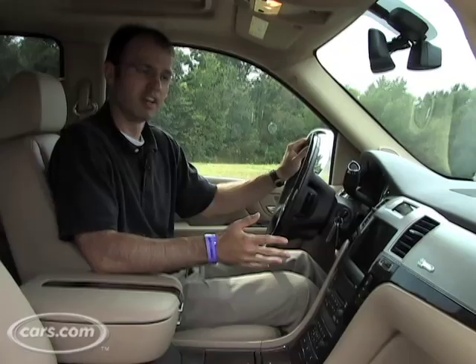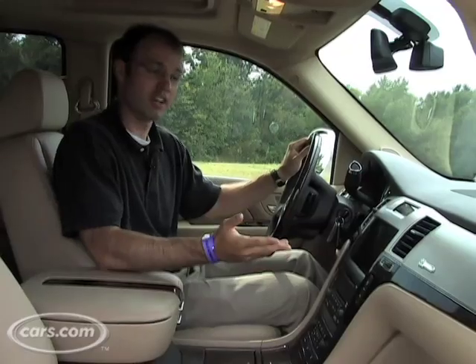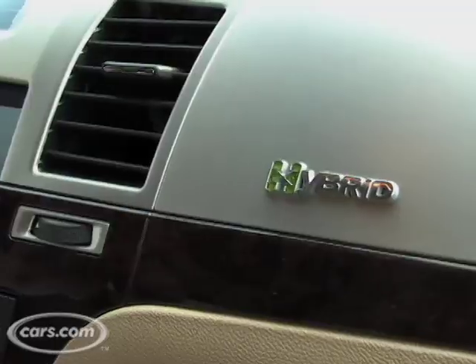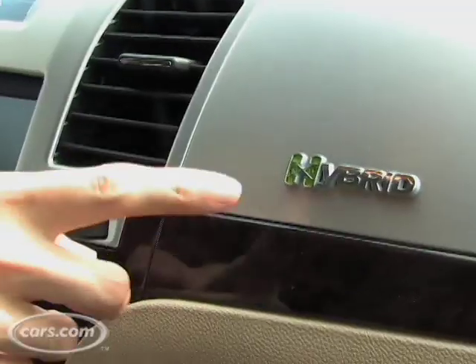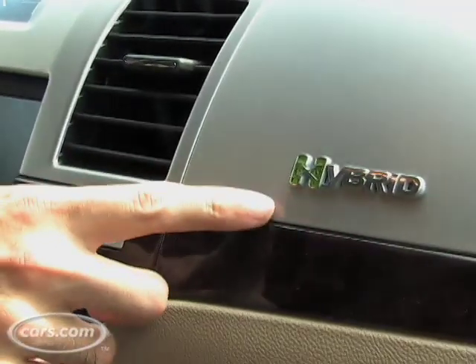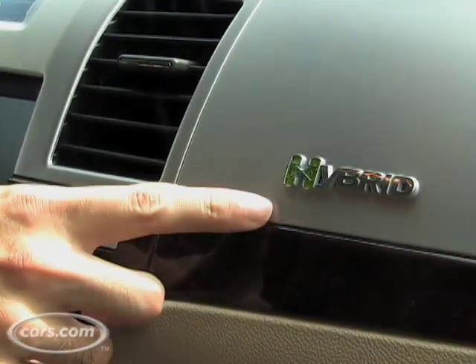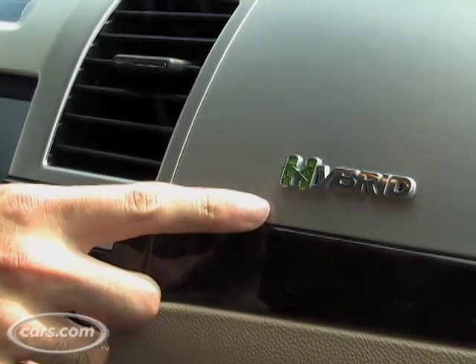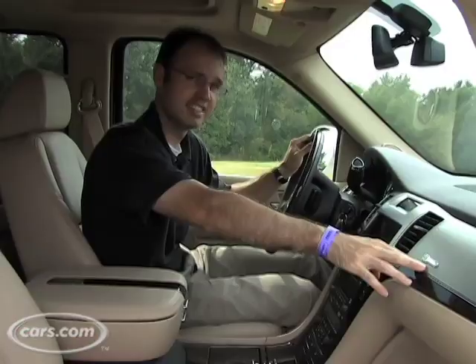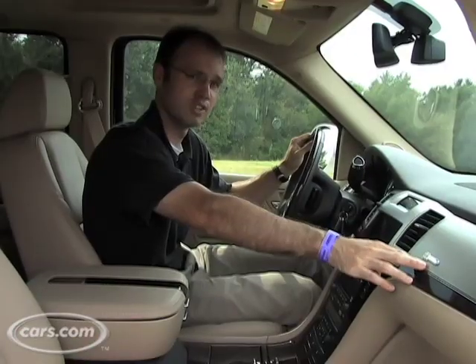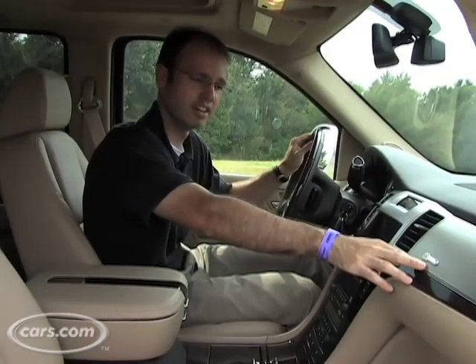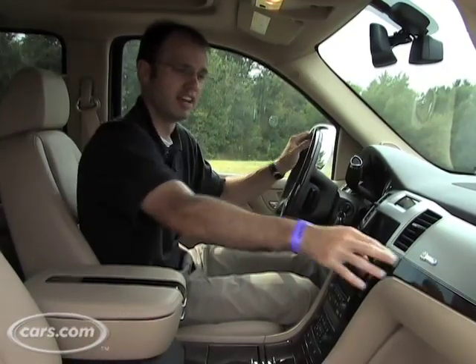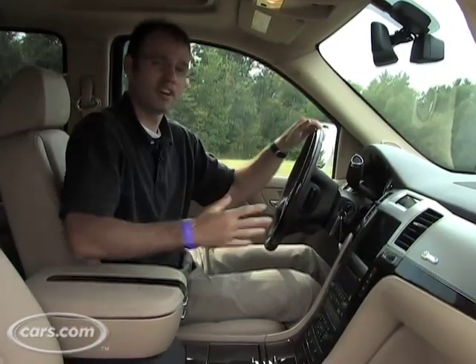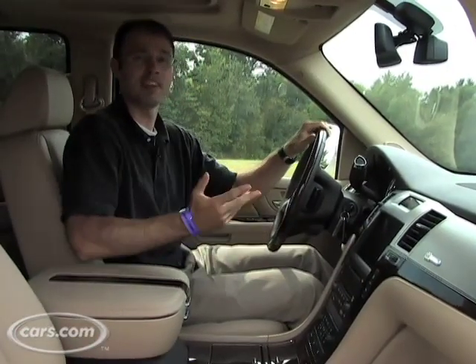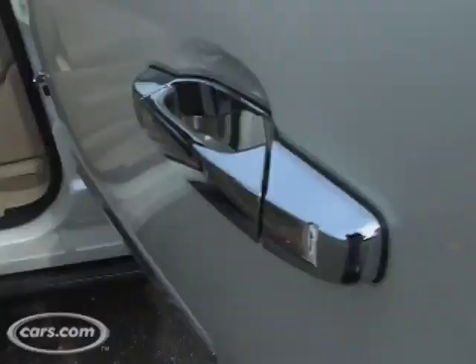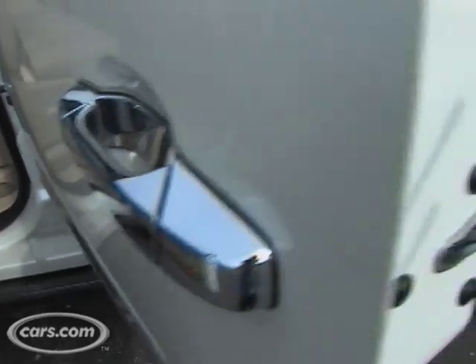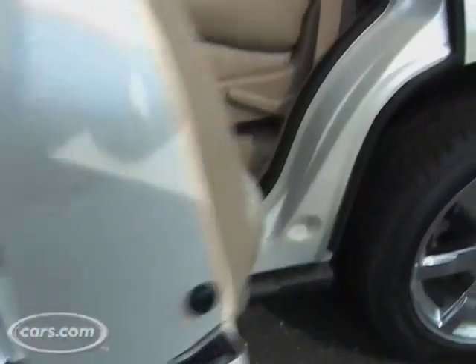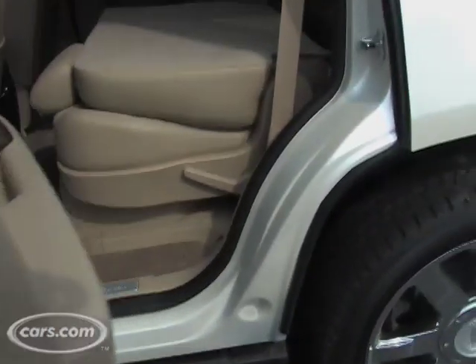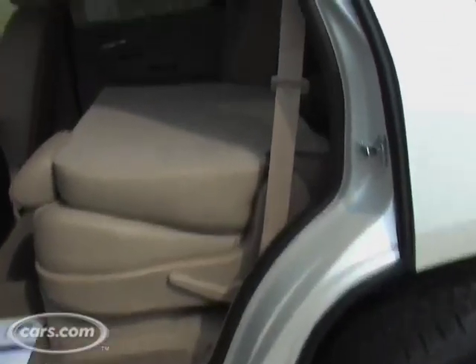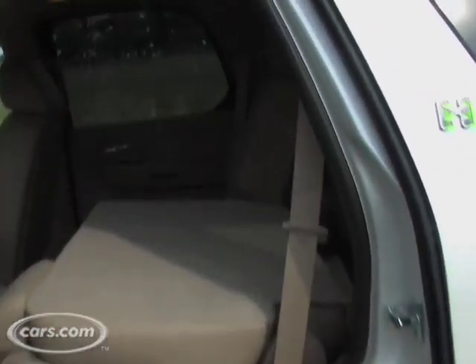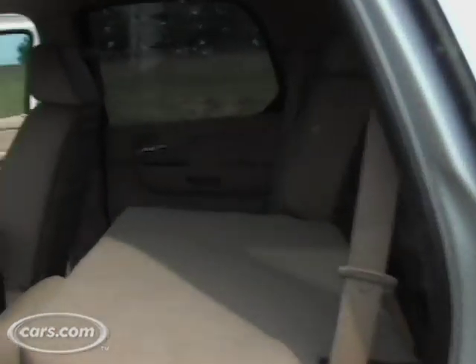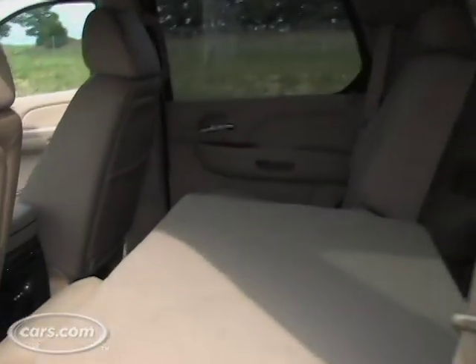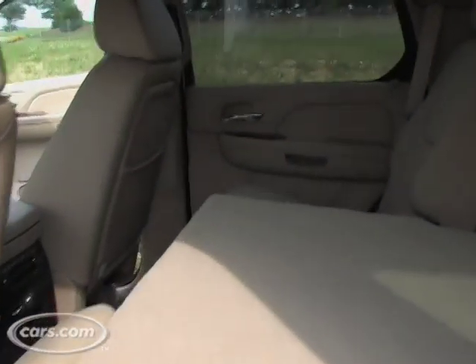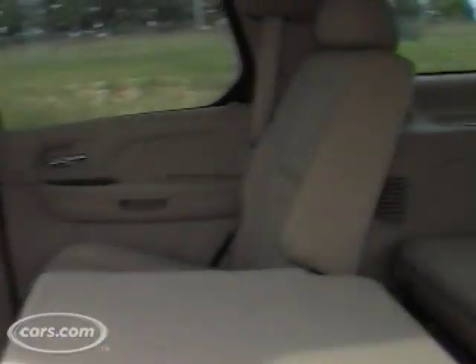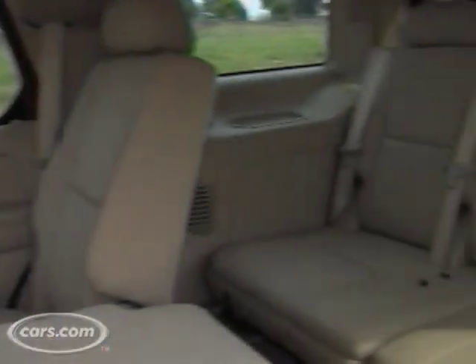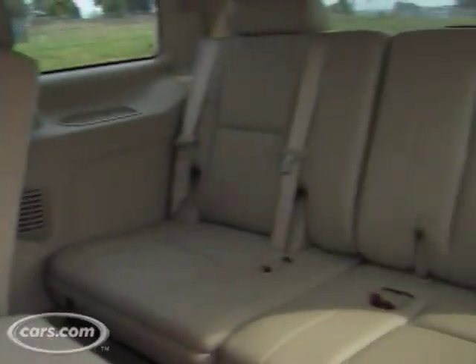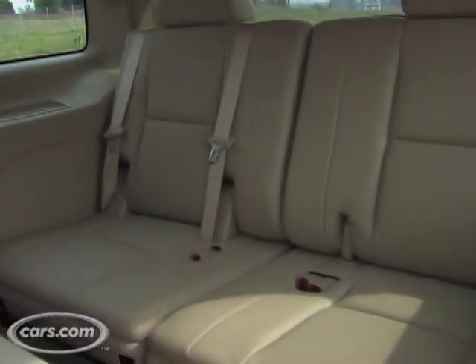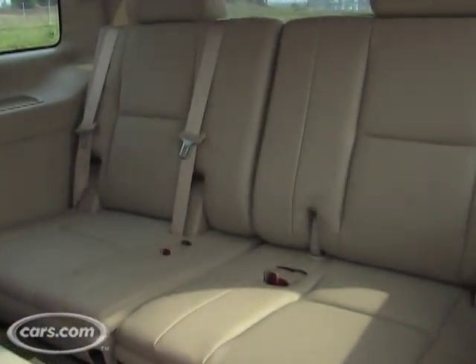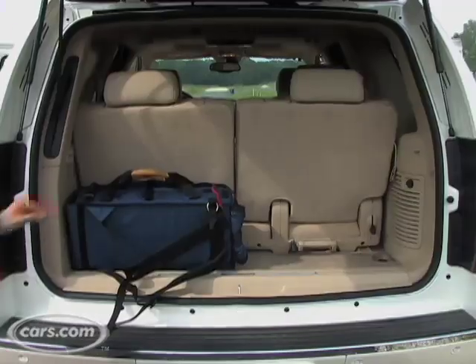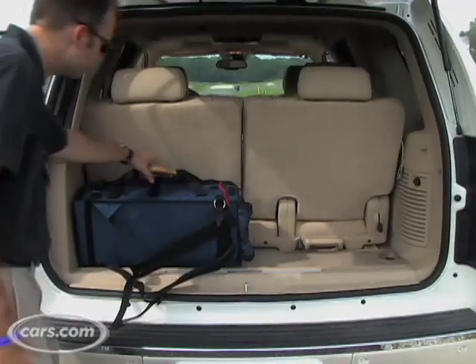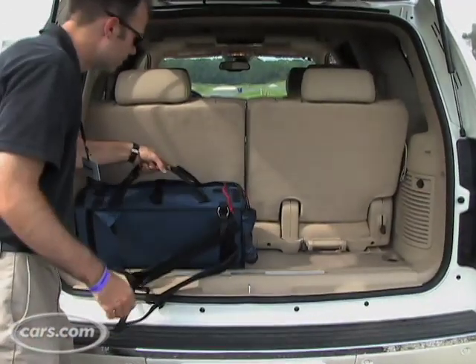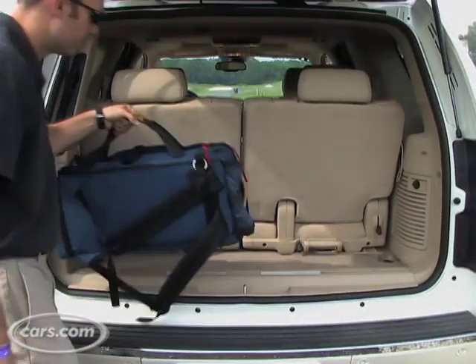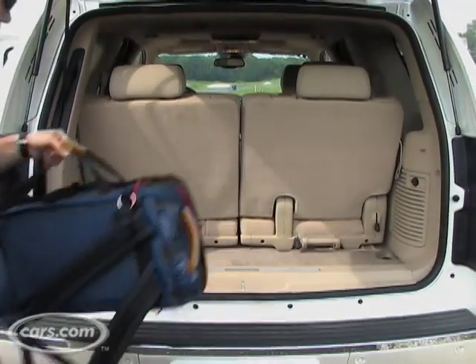And there are more hybrid badges inside as well. There are also some things we don't like about the regular Escalade that carry over to this model, like the cramped third-row seats and minimal cargo room when that third row is in use.